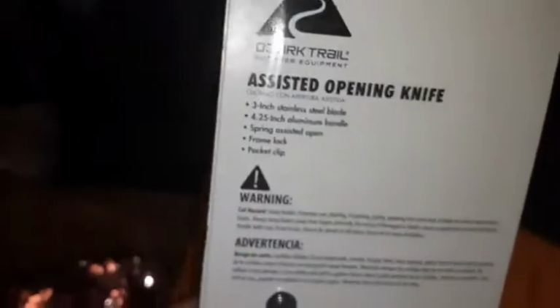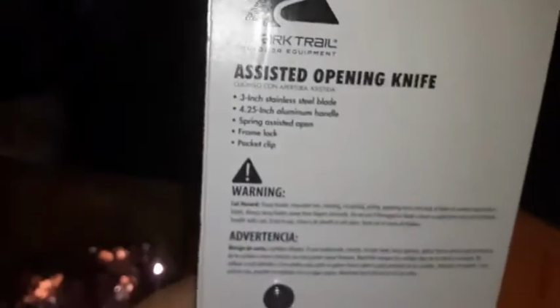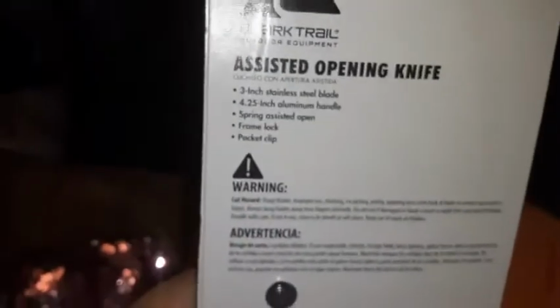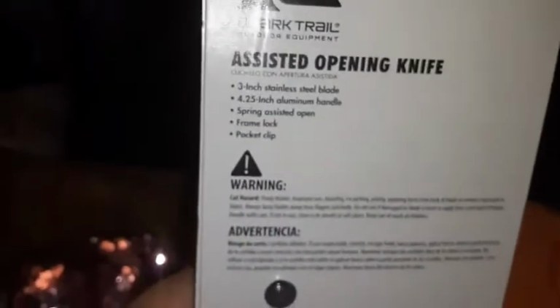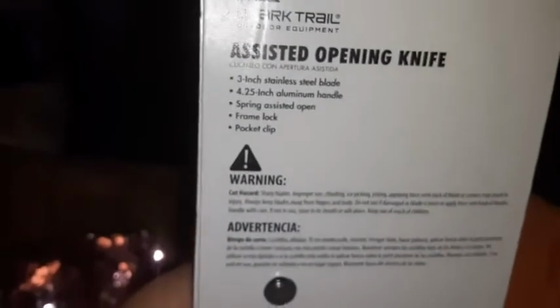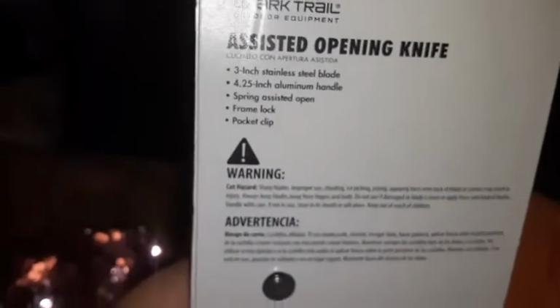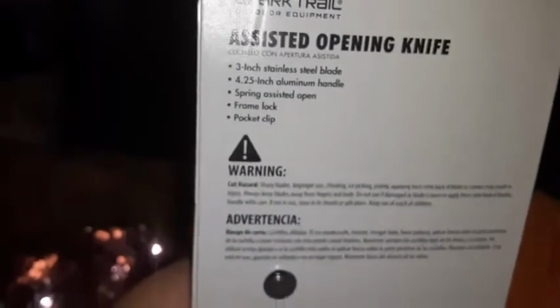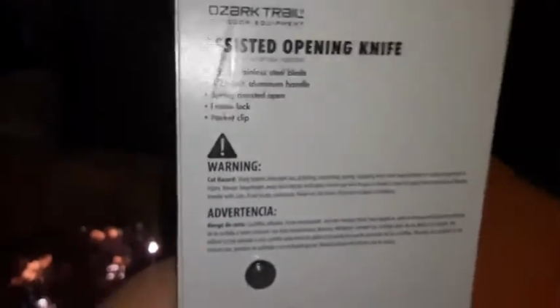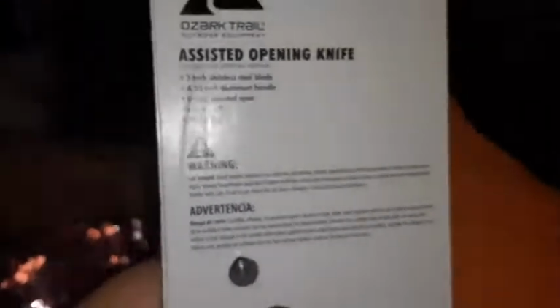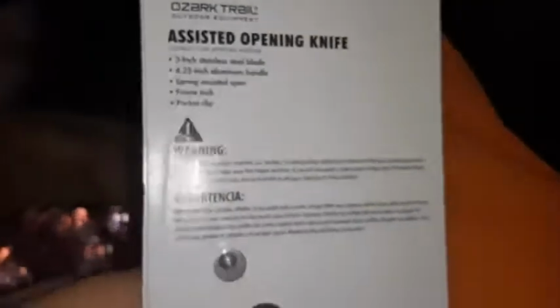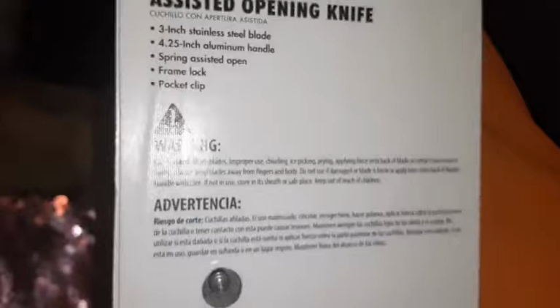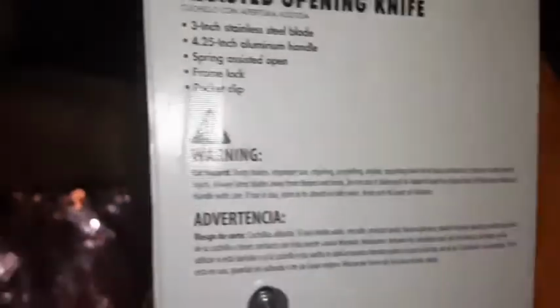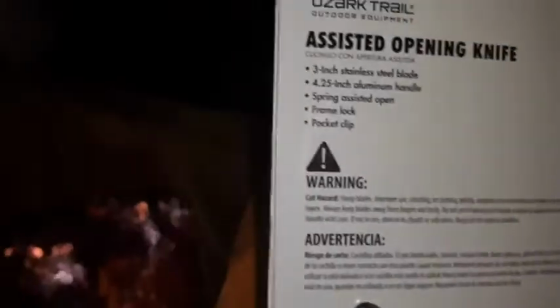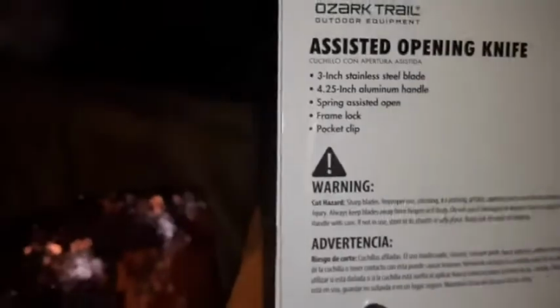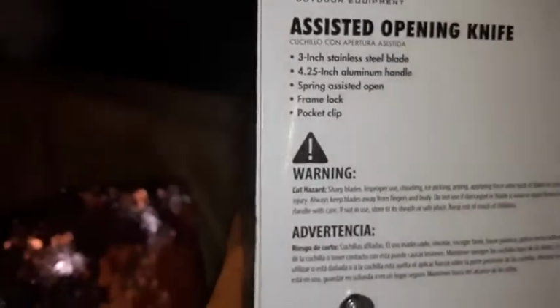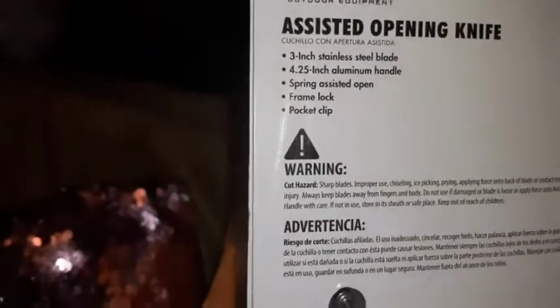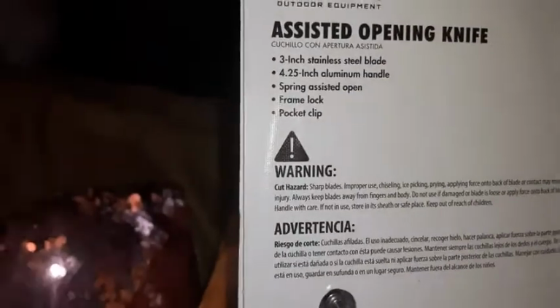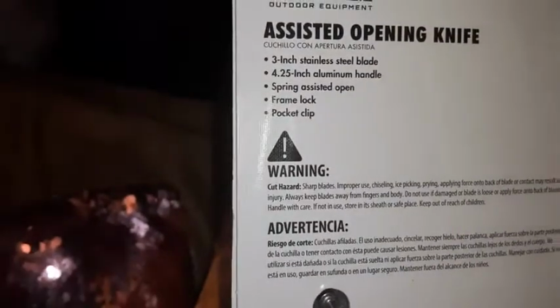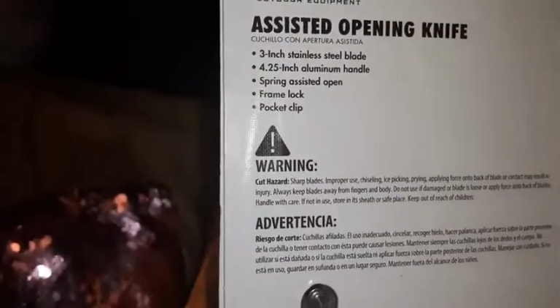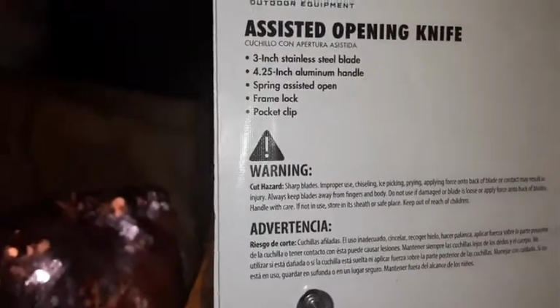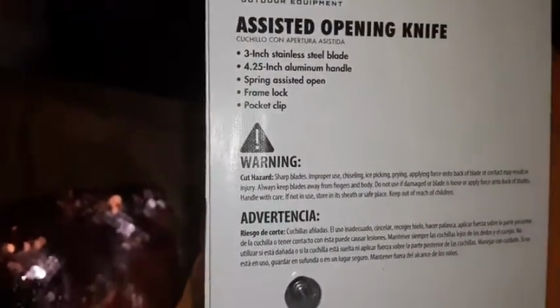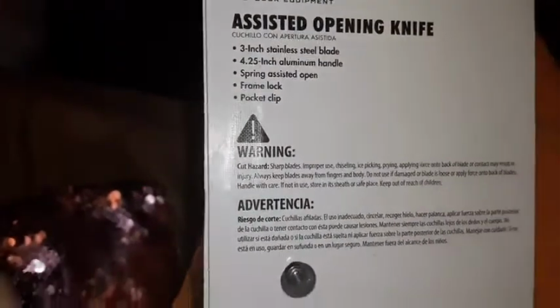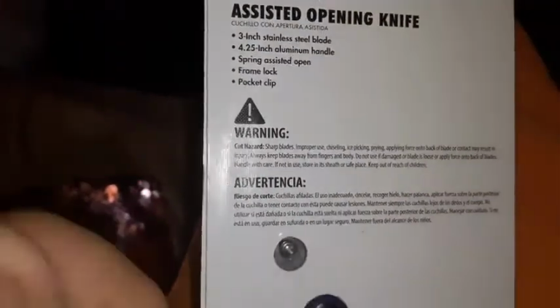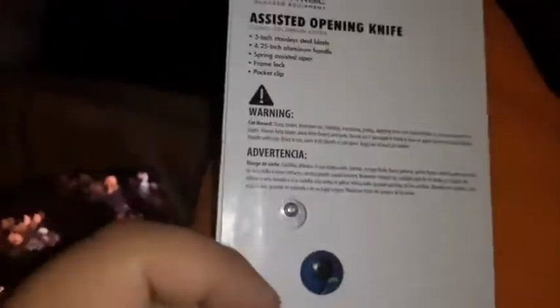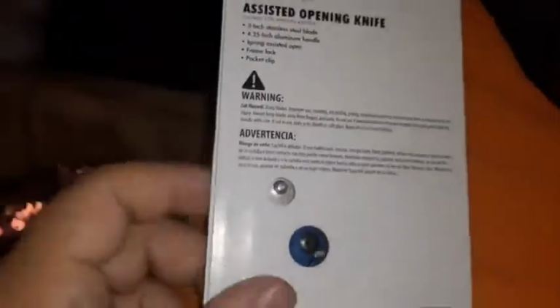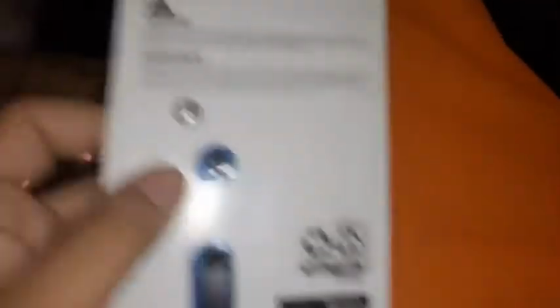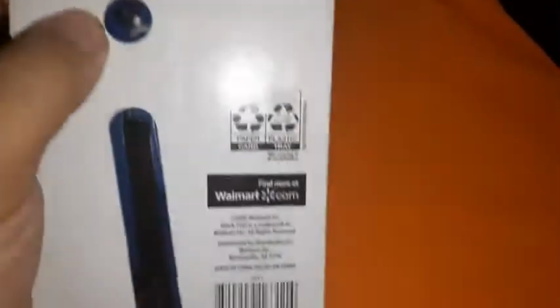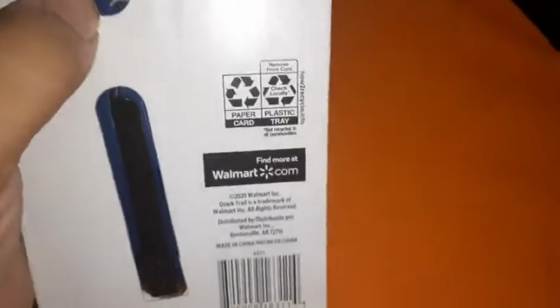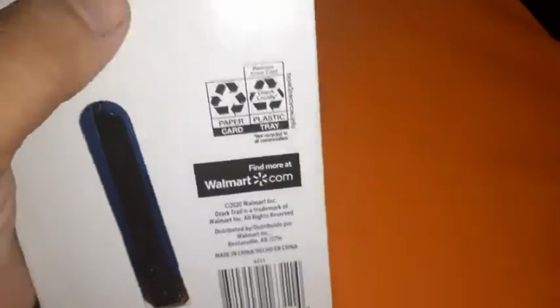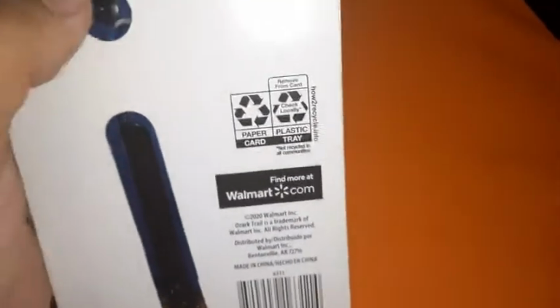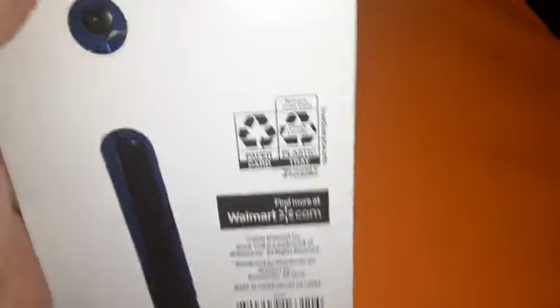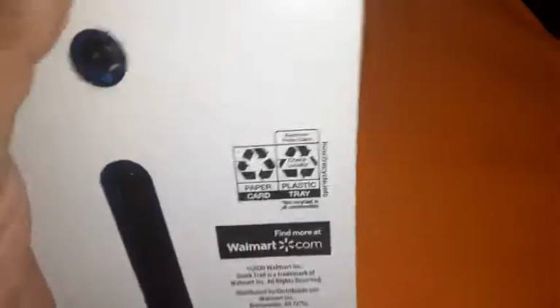Okay, this is an opening knife. How do I open this crap?